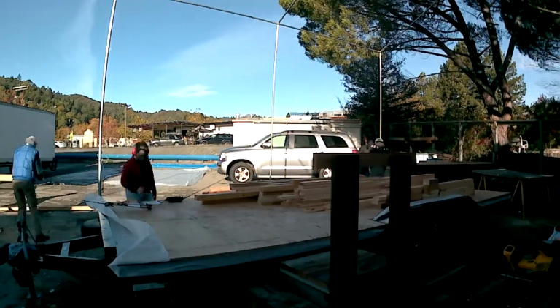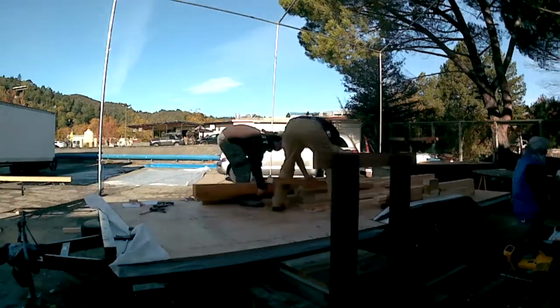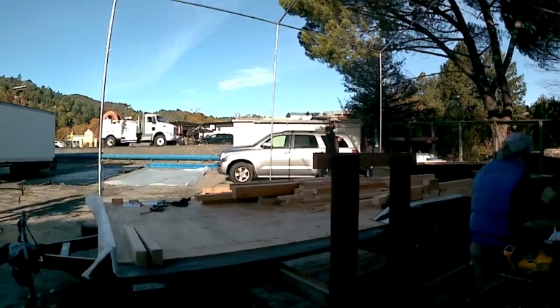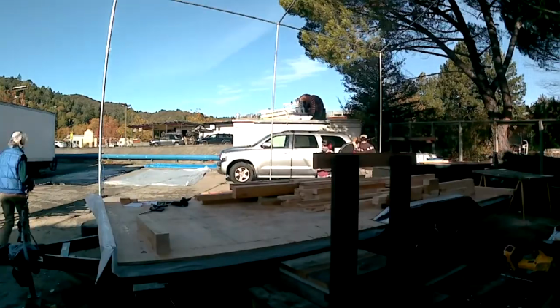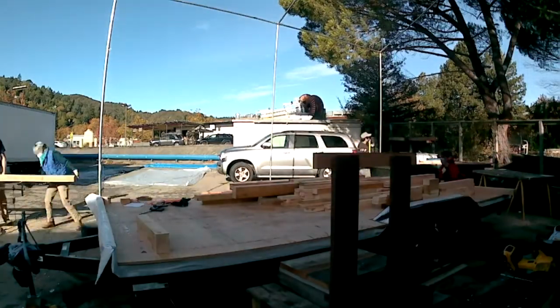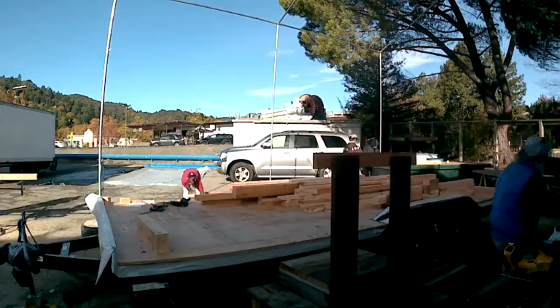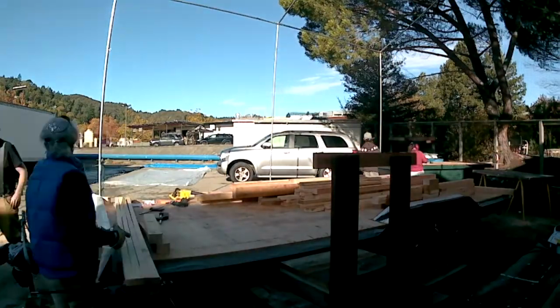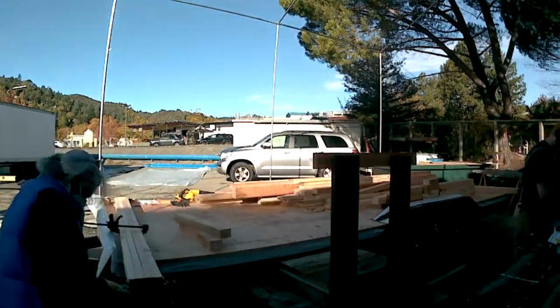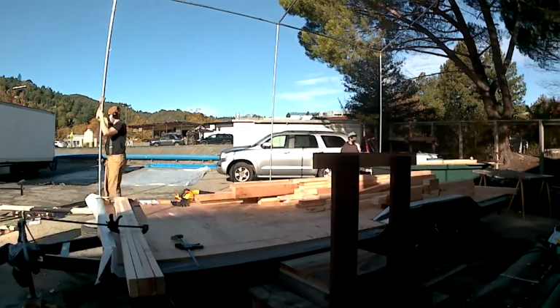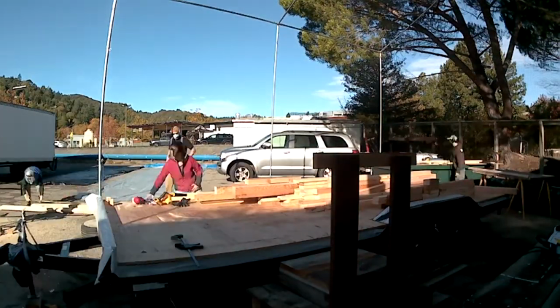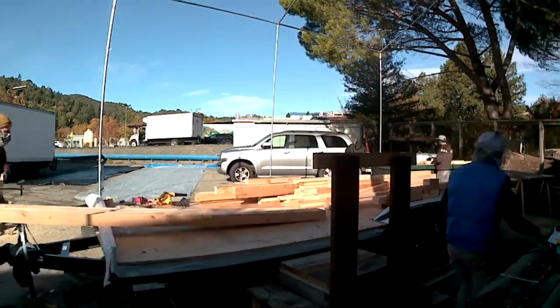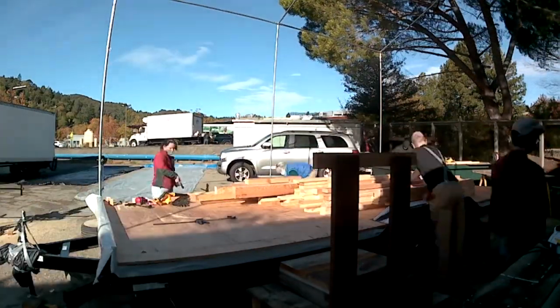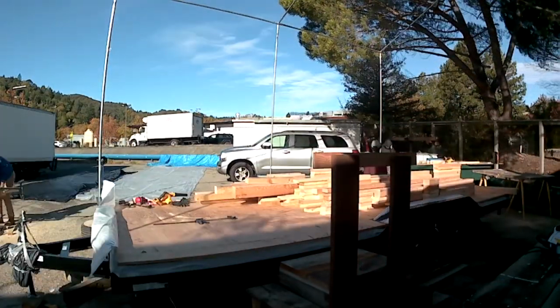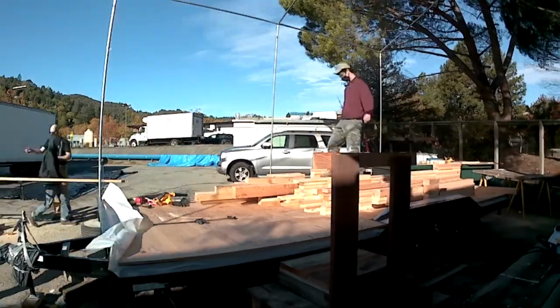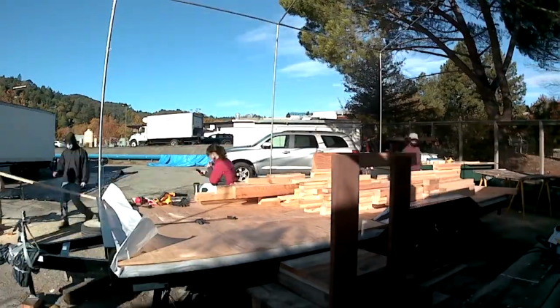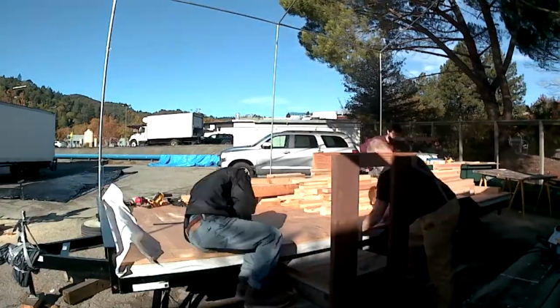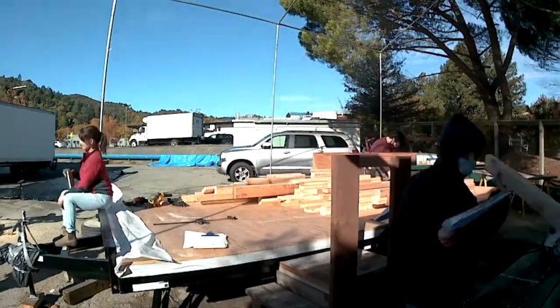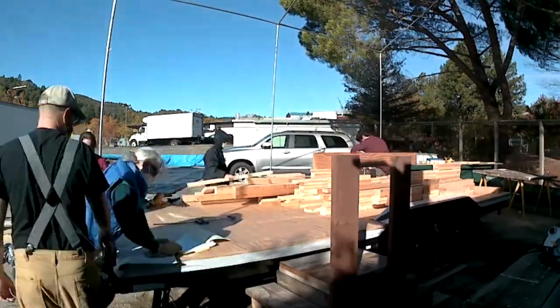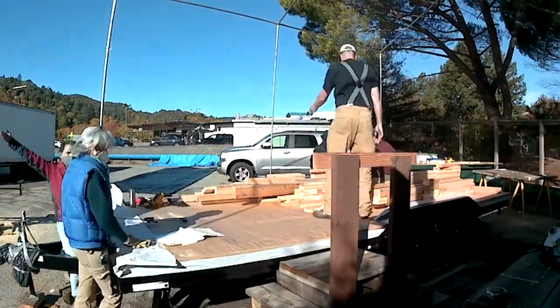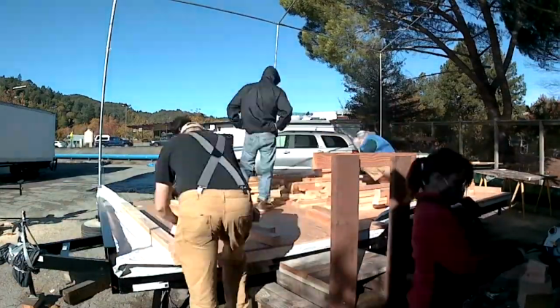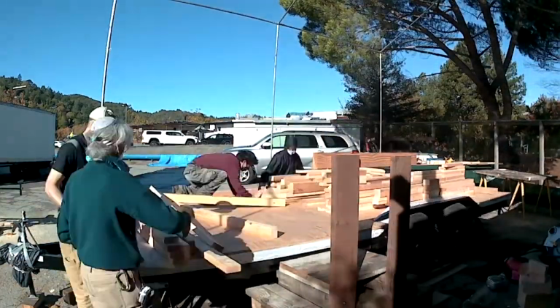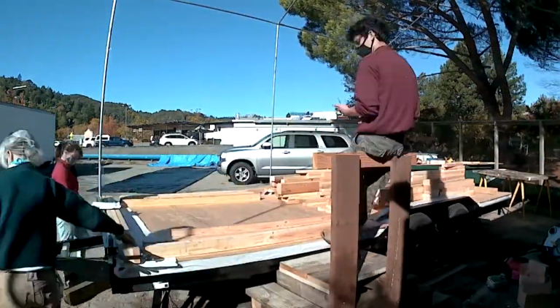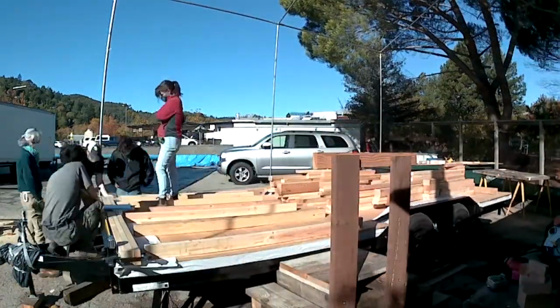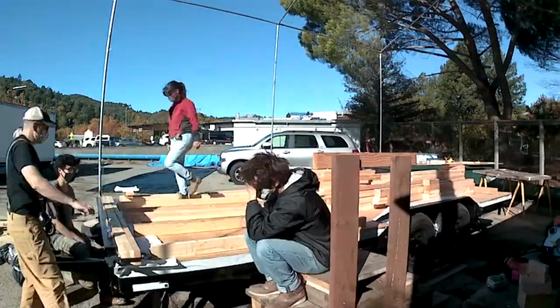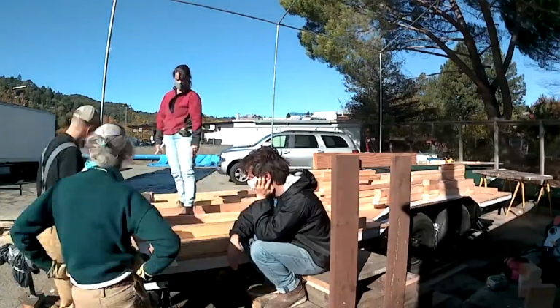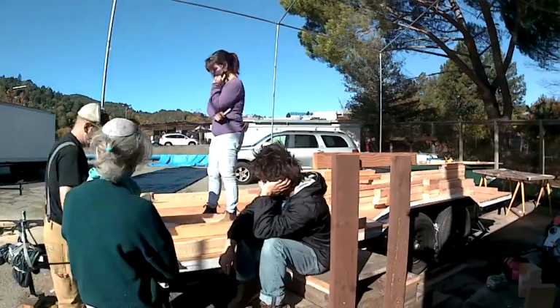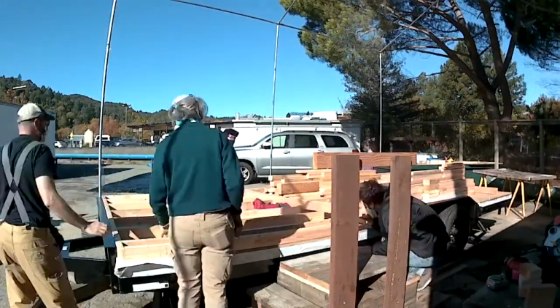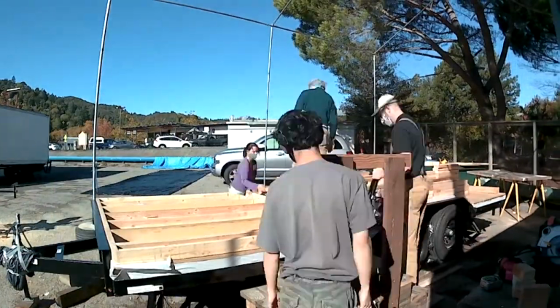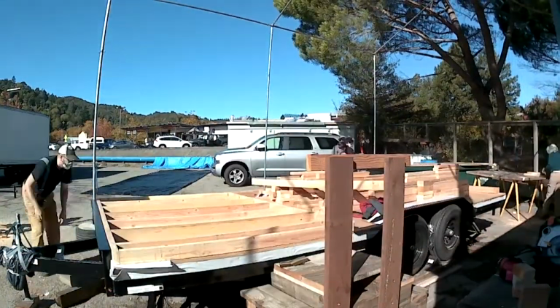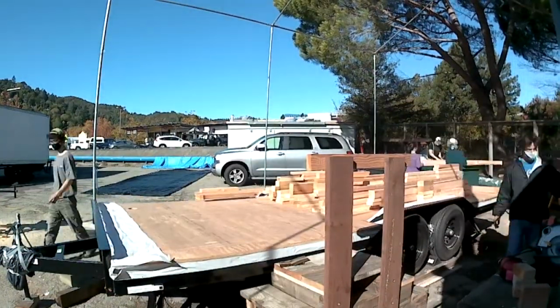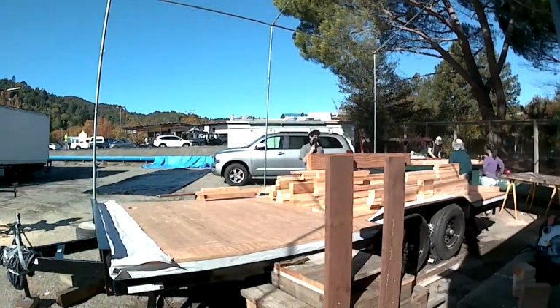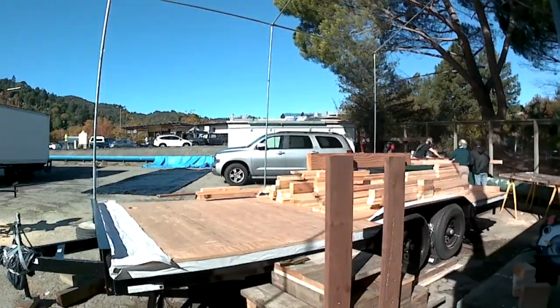We even began to frame up the front wall and the back. Happy Thanksgiving everybody — hope you guys have a great holiday, we'll see you next time.